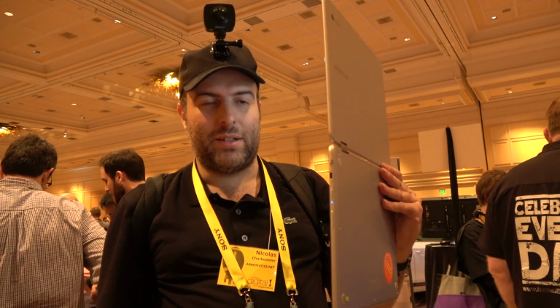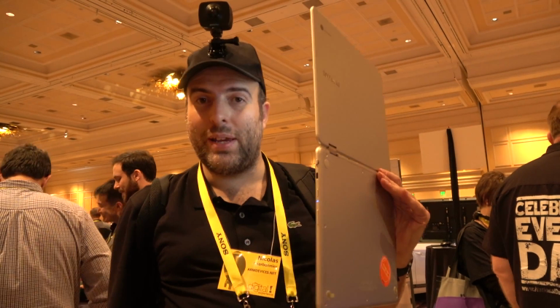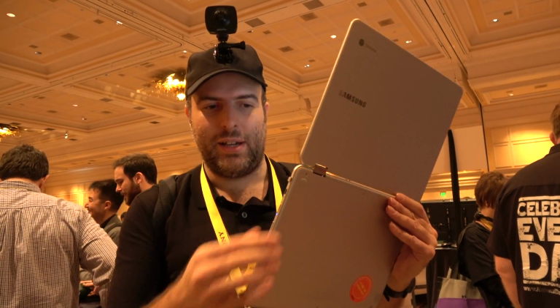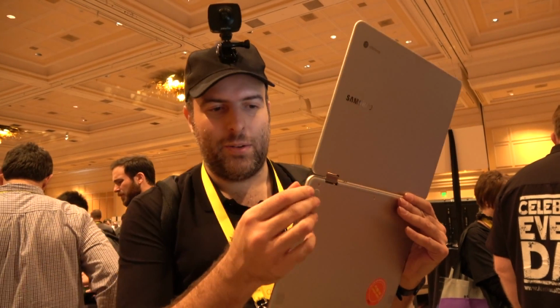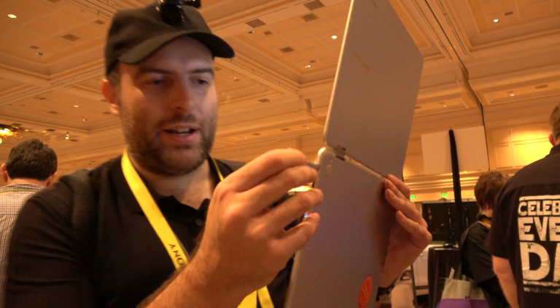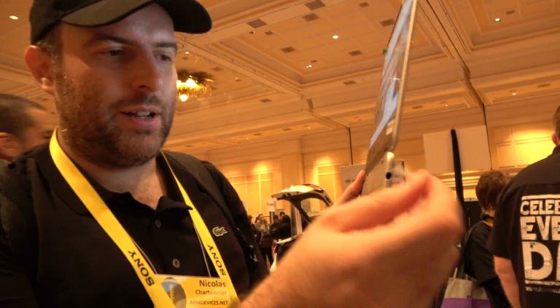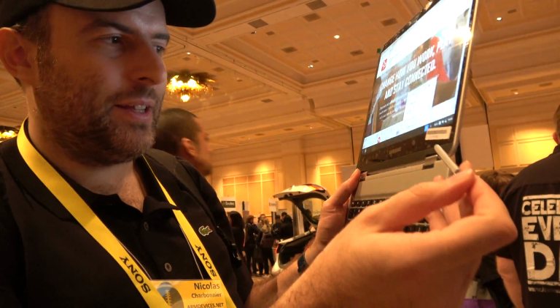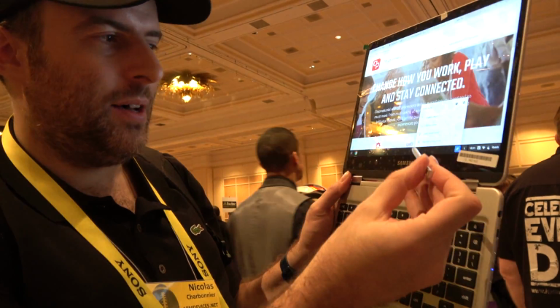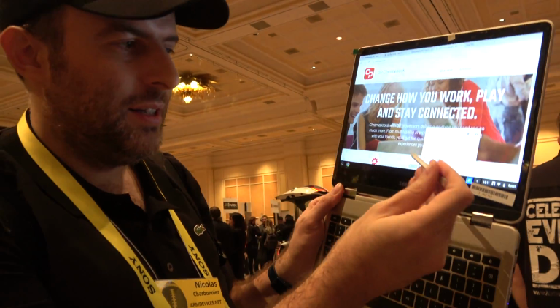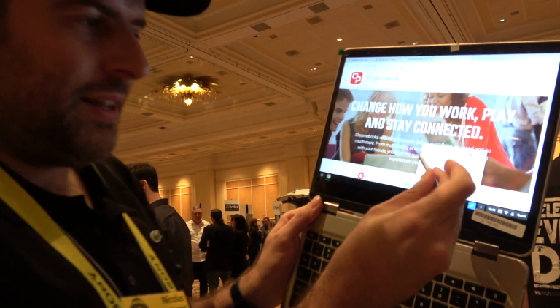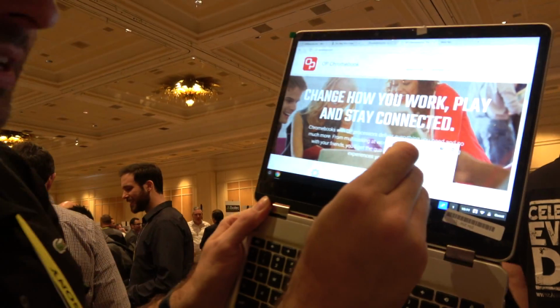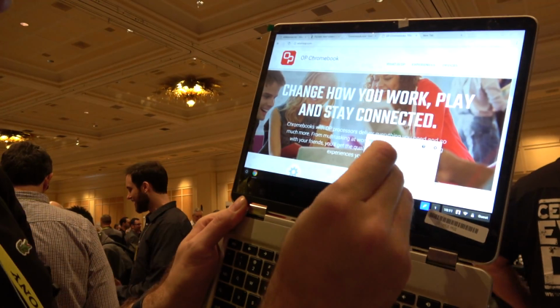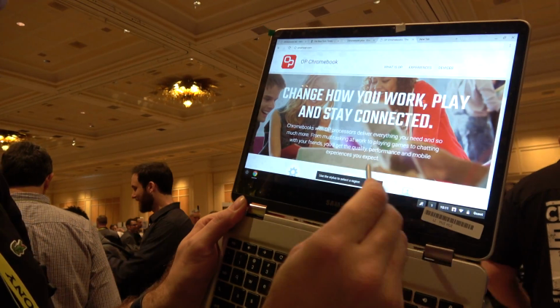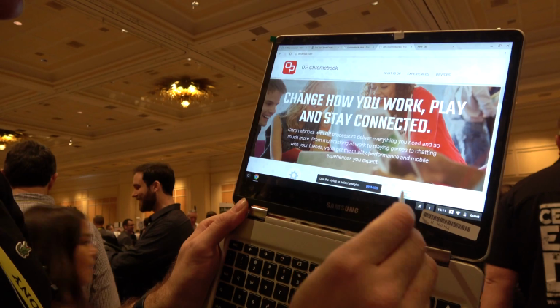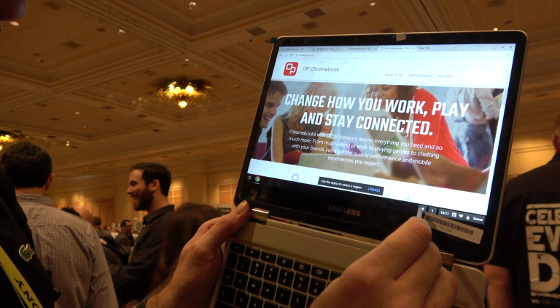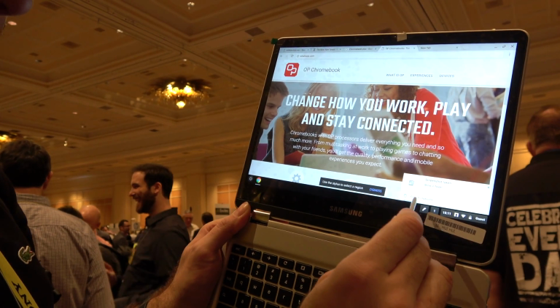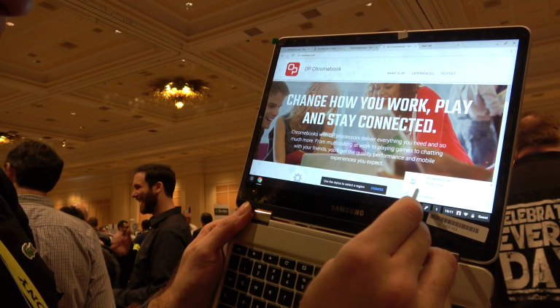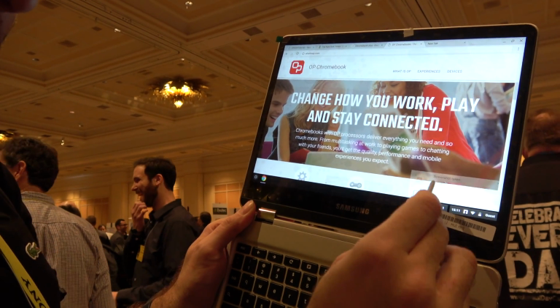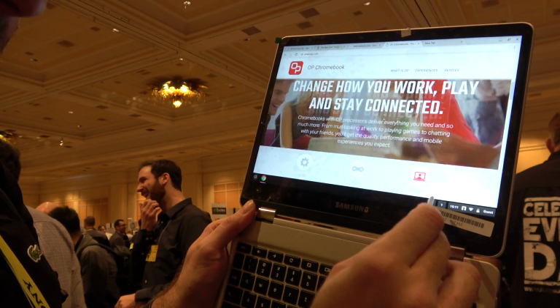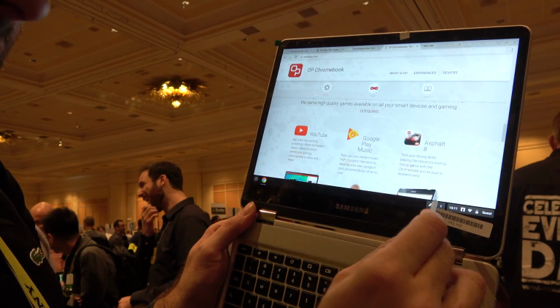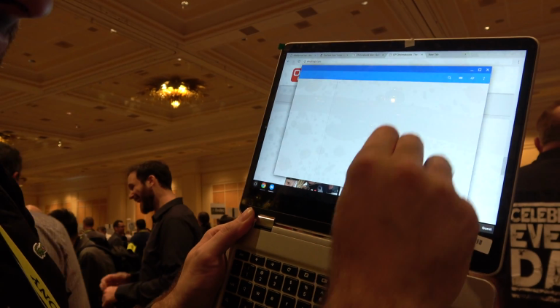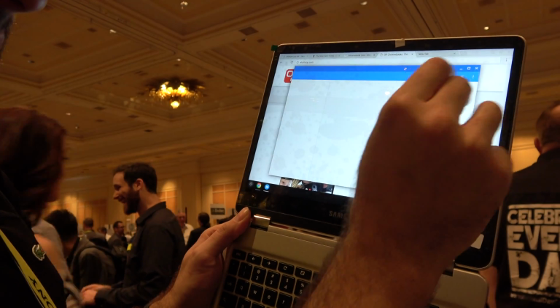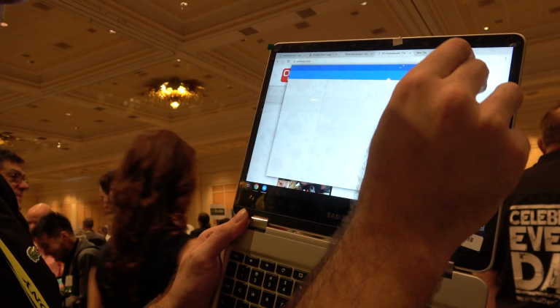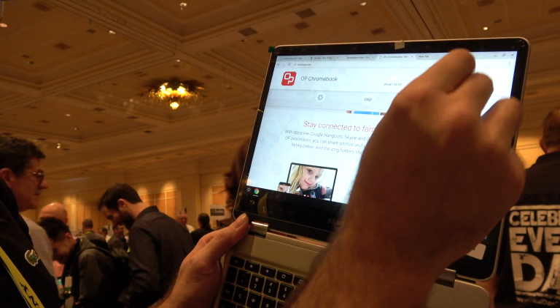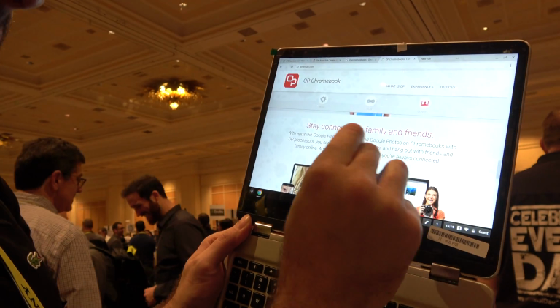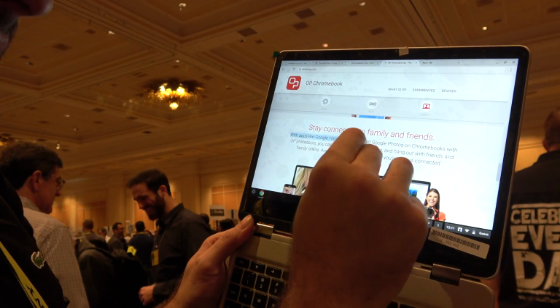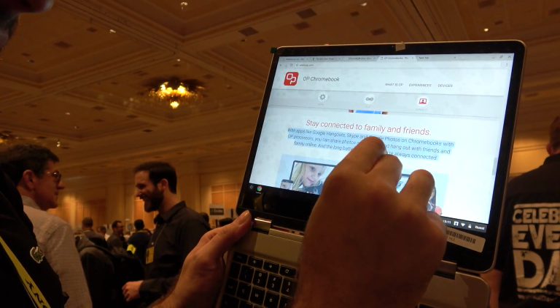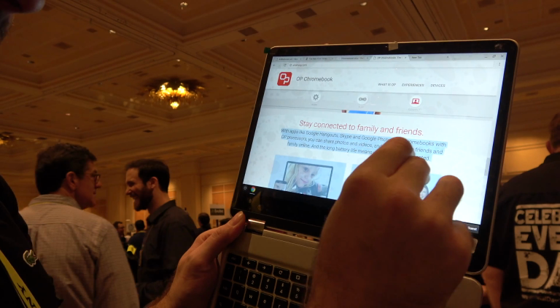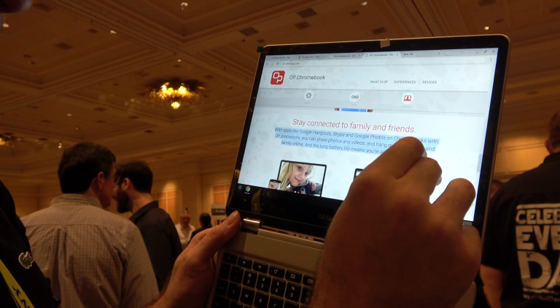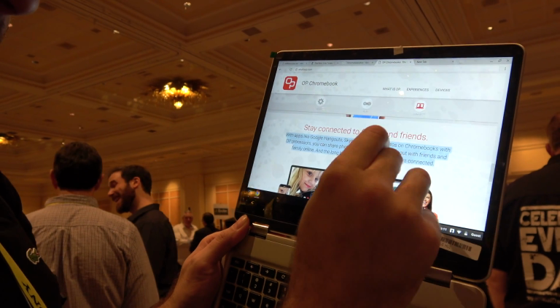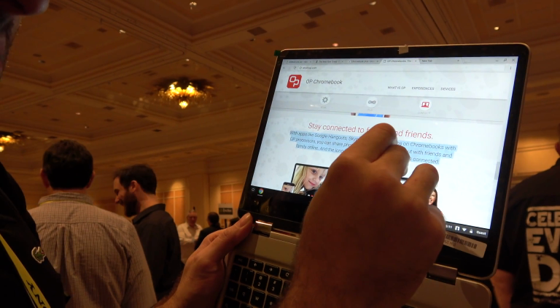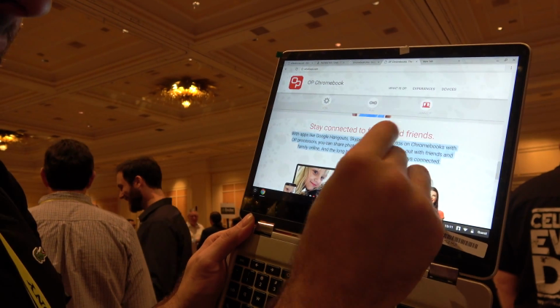Crazy design. We're looking at here a pen that goes out and then you can do a capture. You can scroll, select some text and do stuff with it.